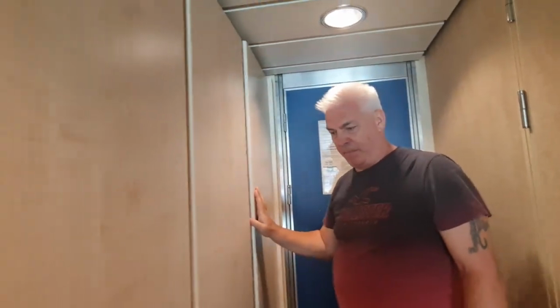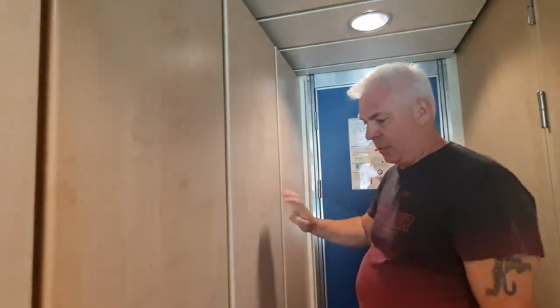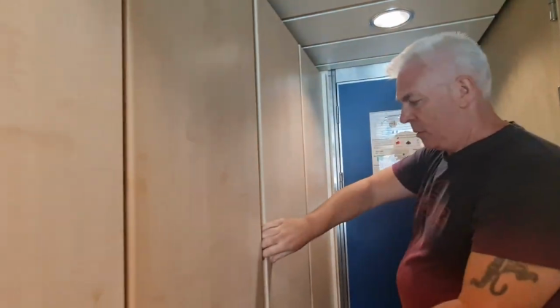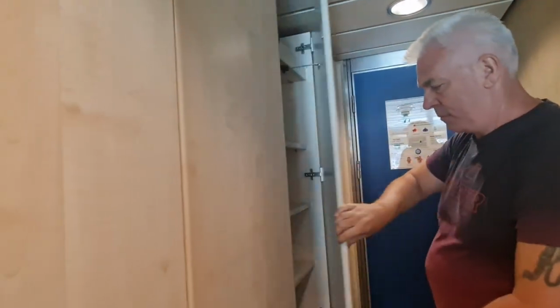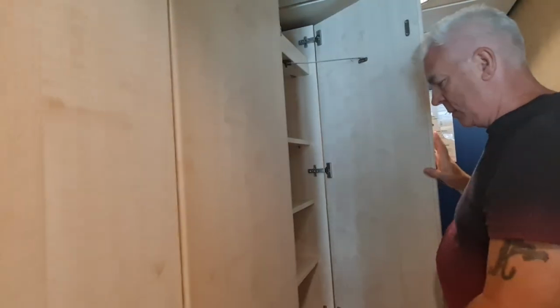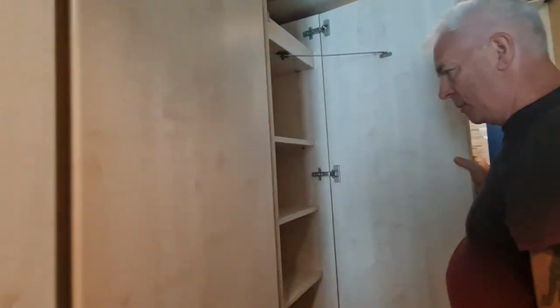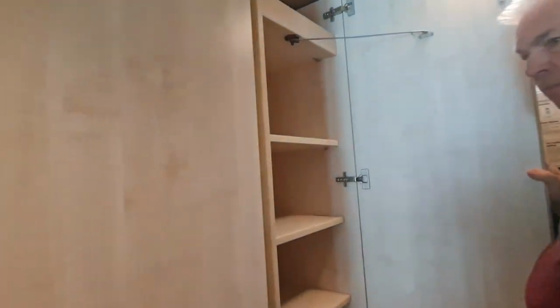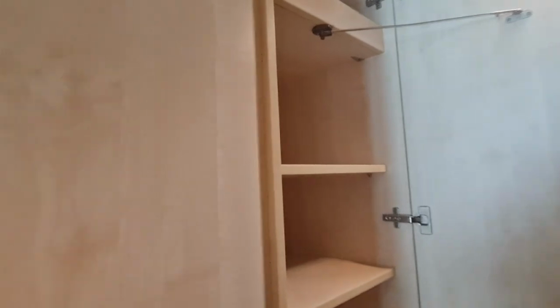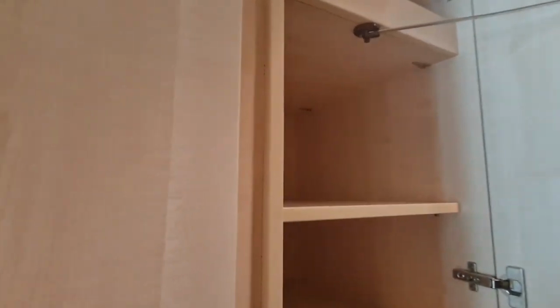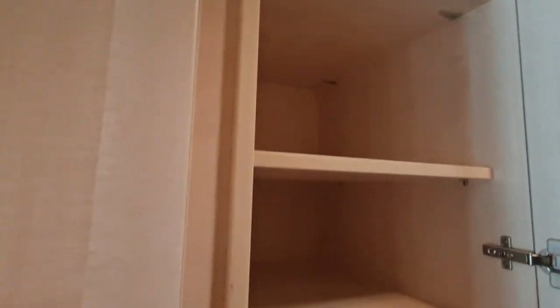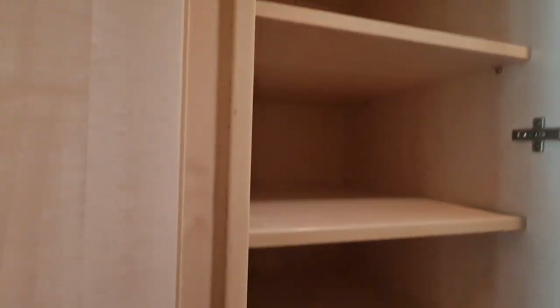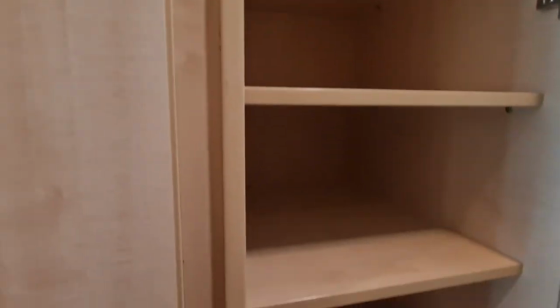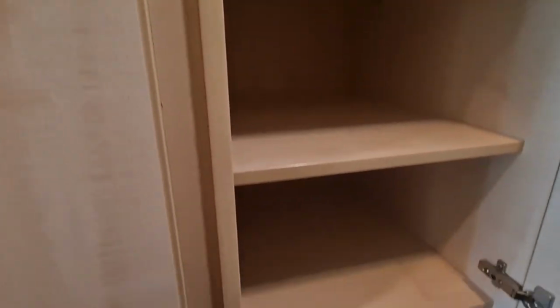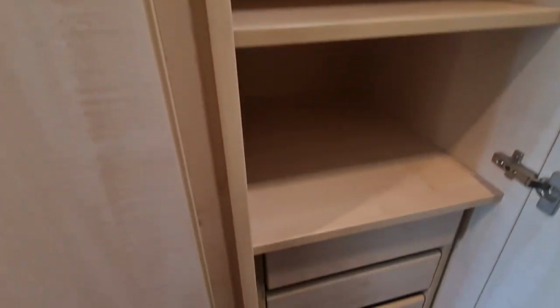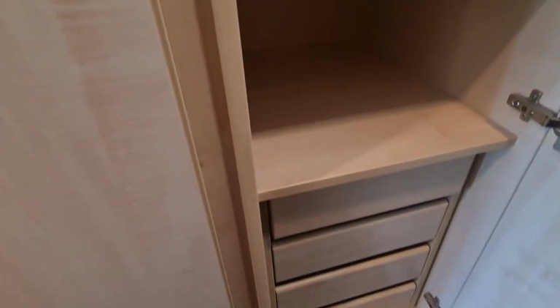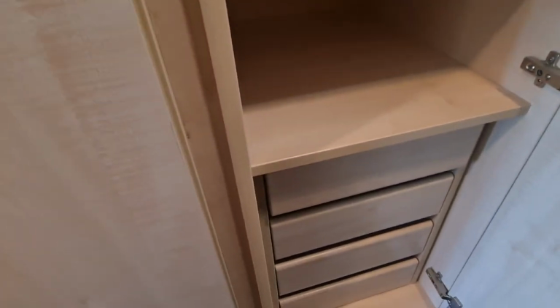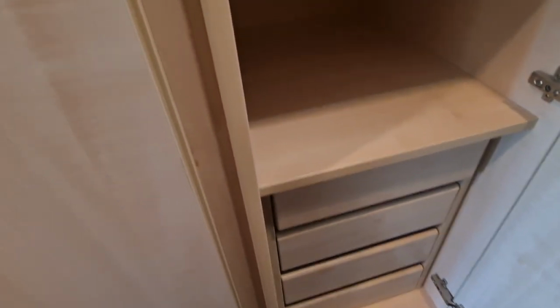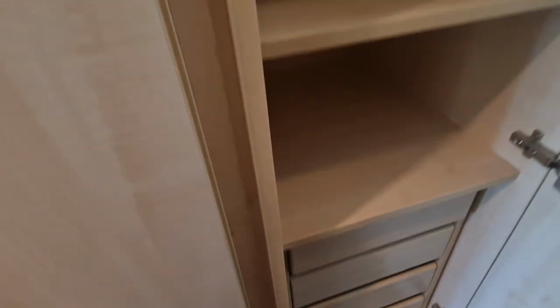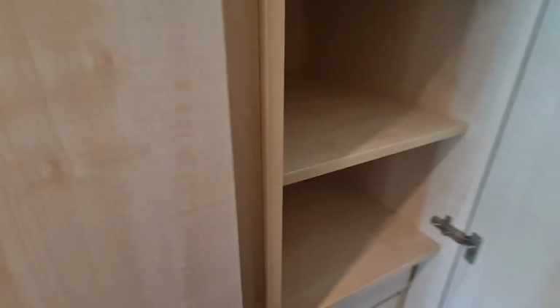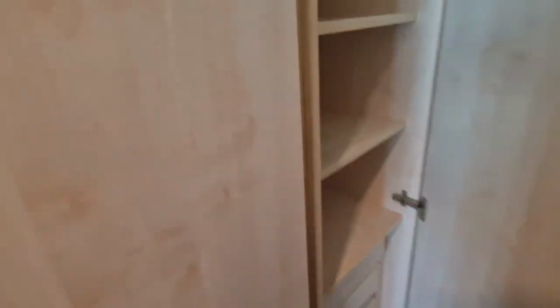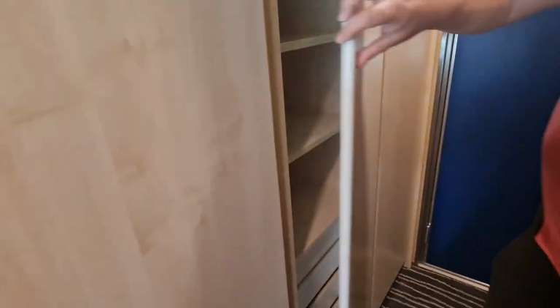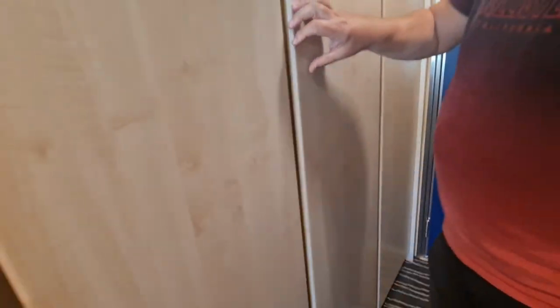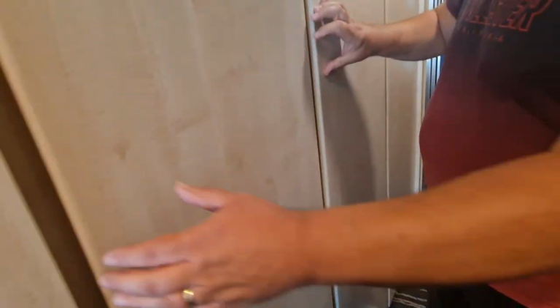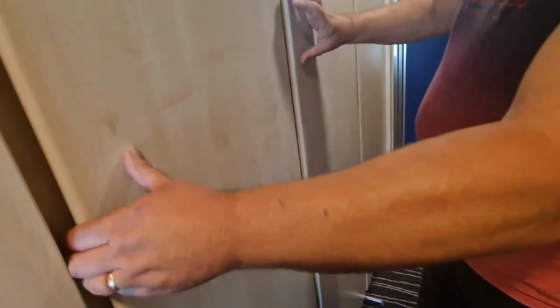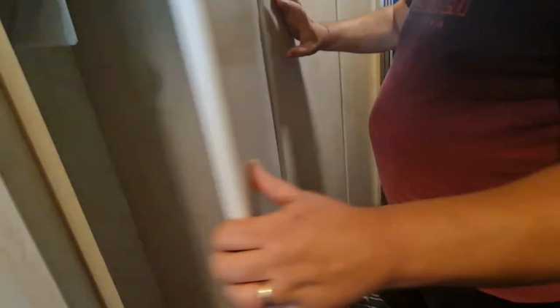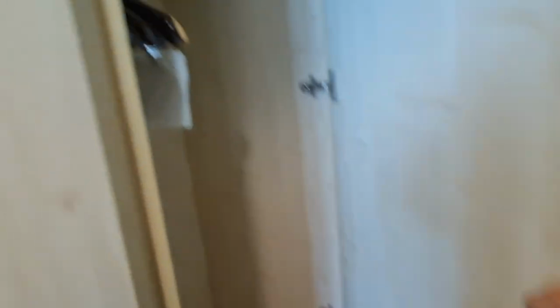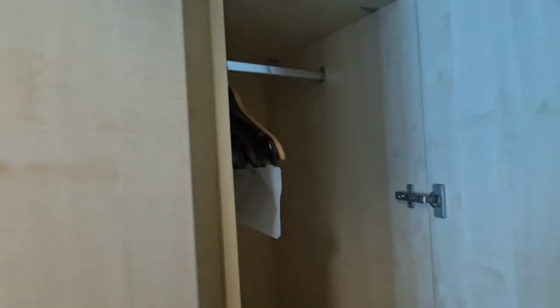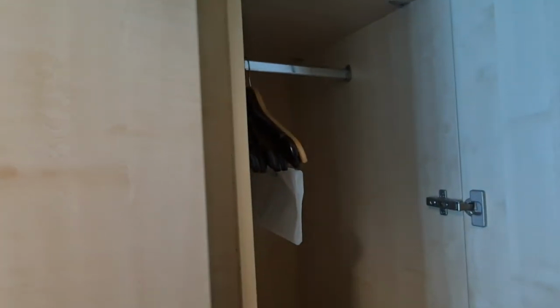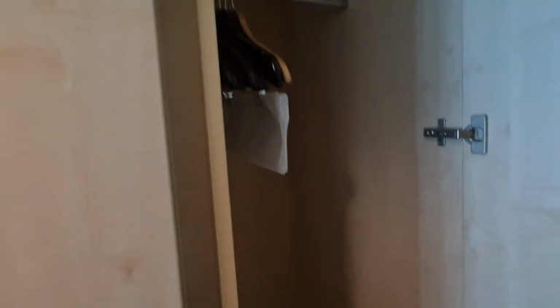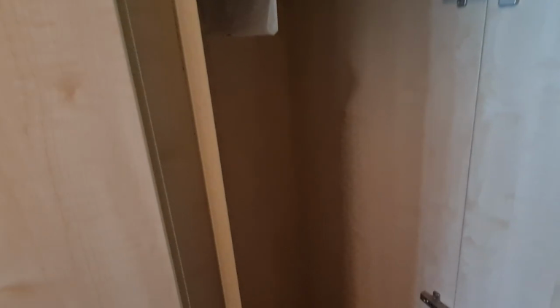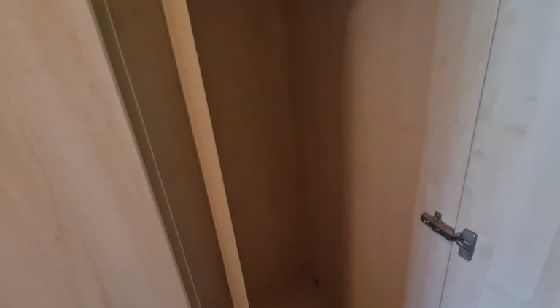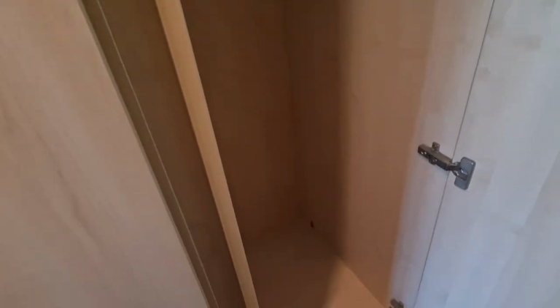Let's show you this other wardrobe as well. You've got lots and lots of storage in shelf form and in drawers. And there's another one here — there we are. So for all your long dresses, that's perfect too.